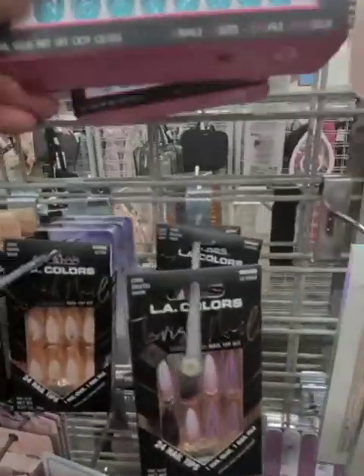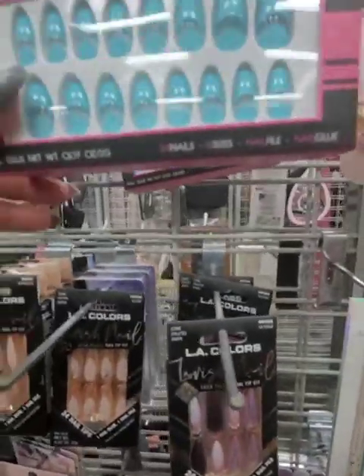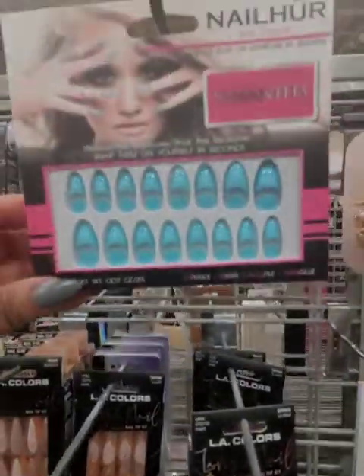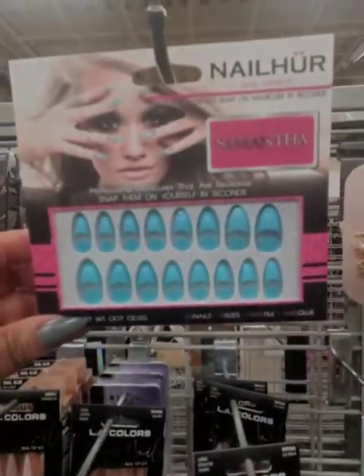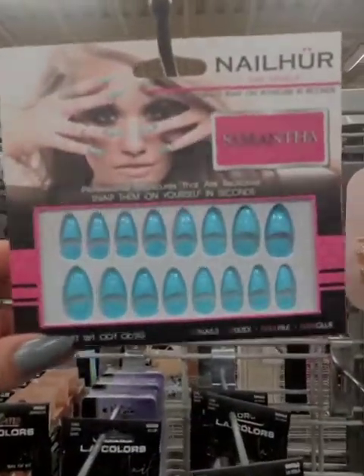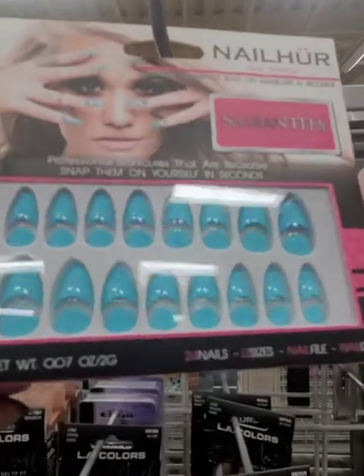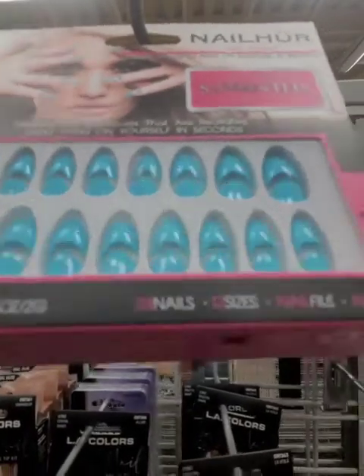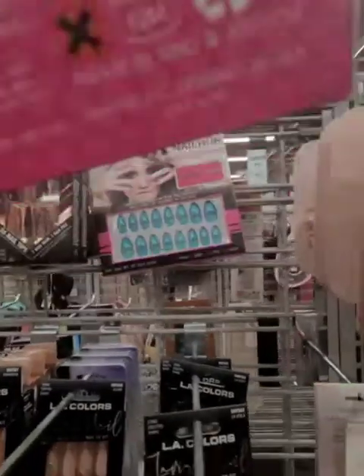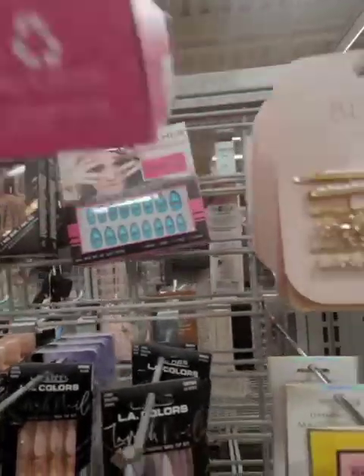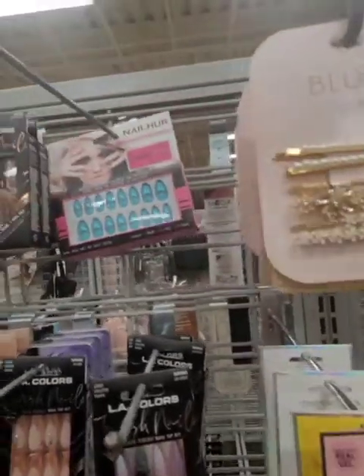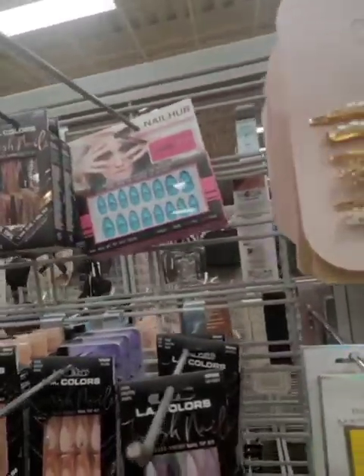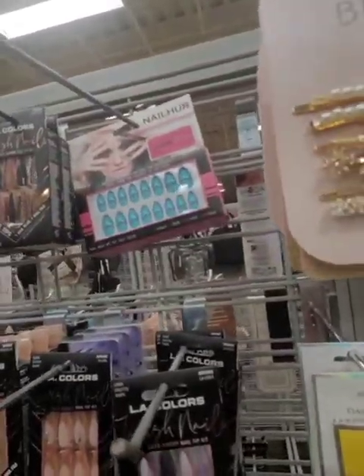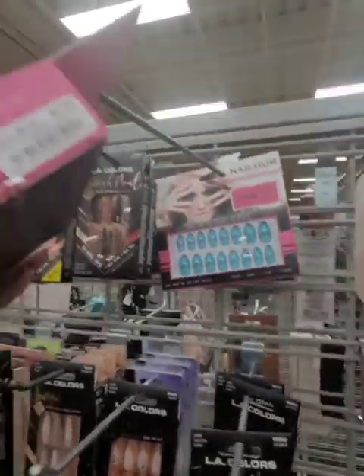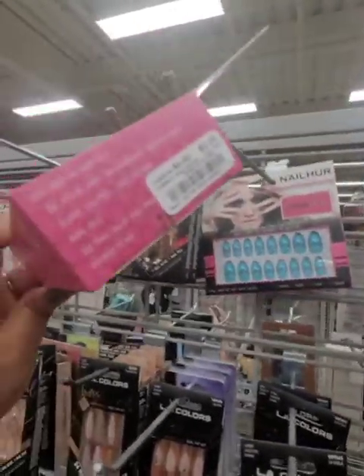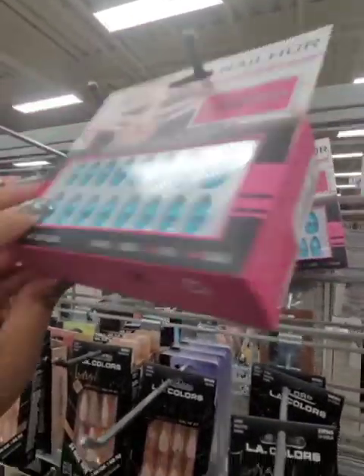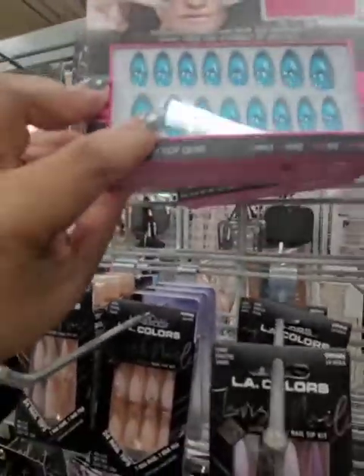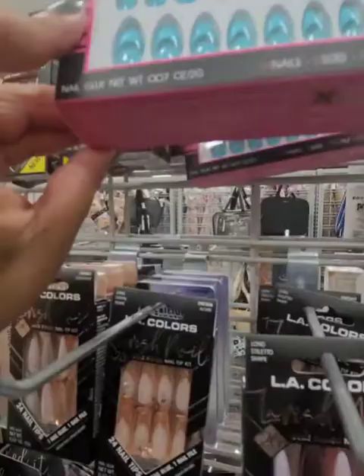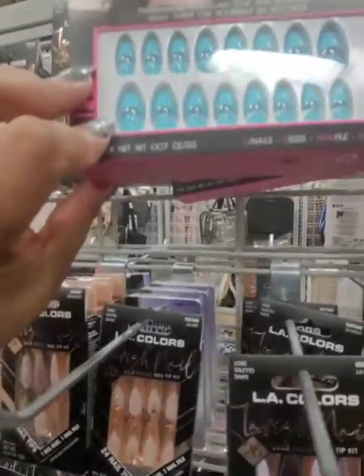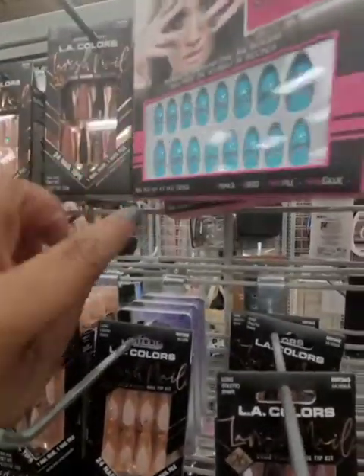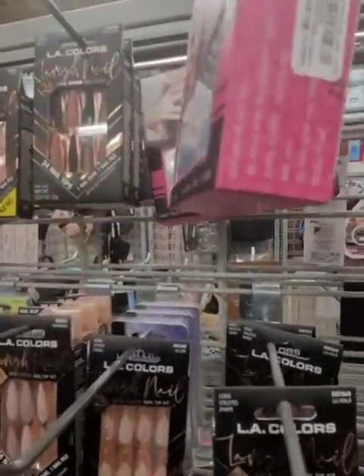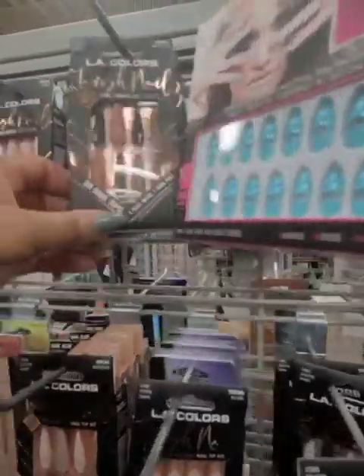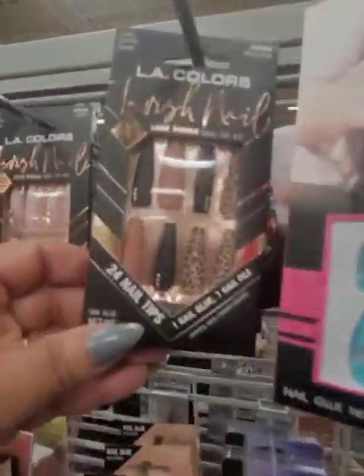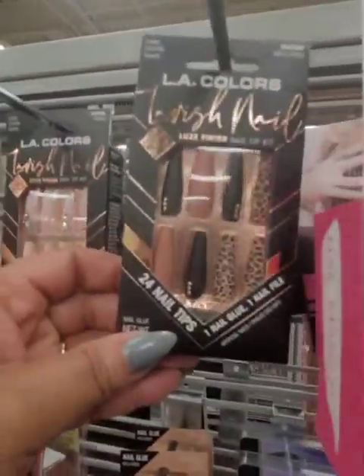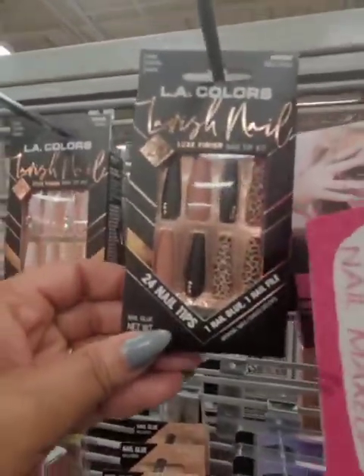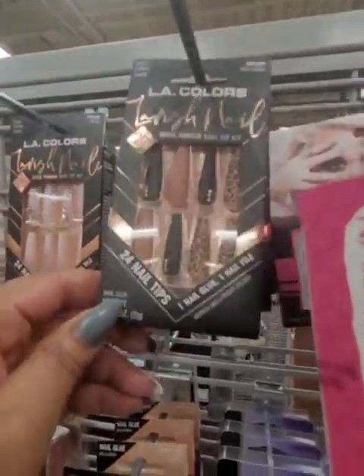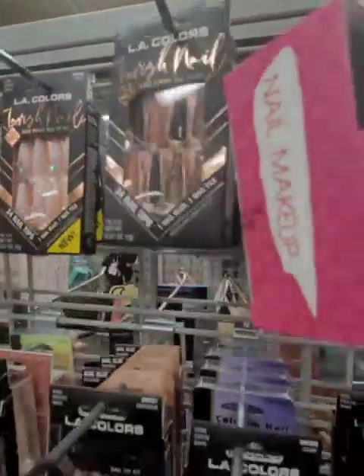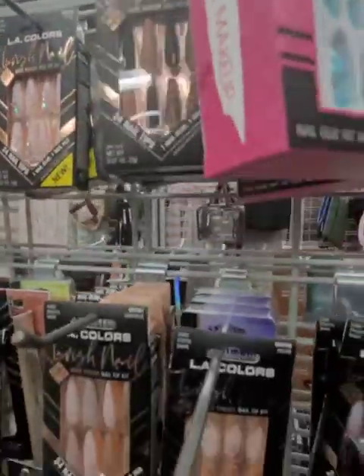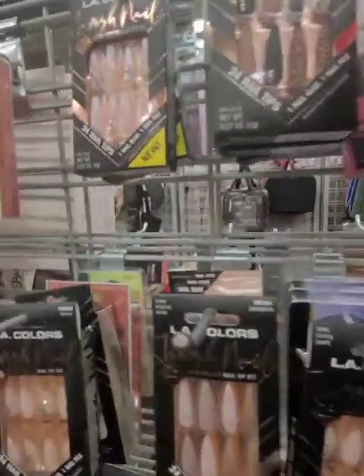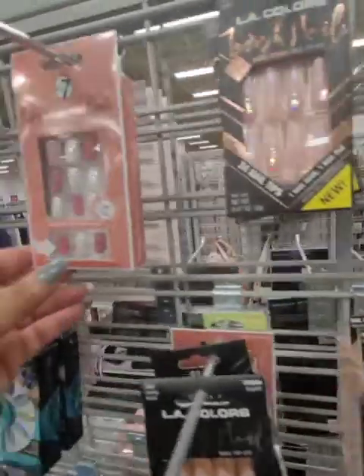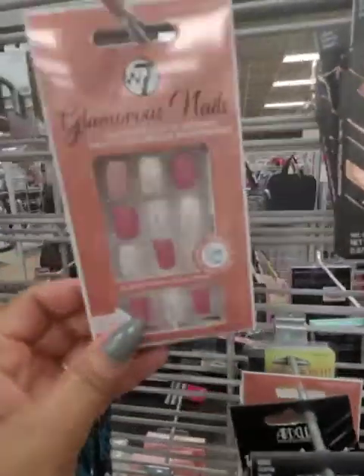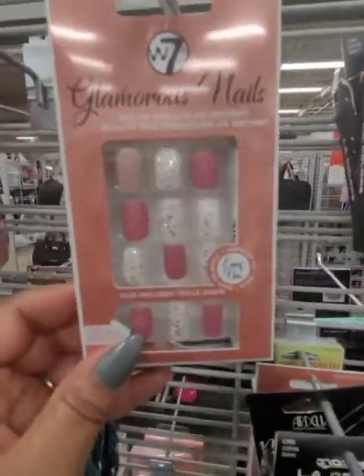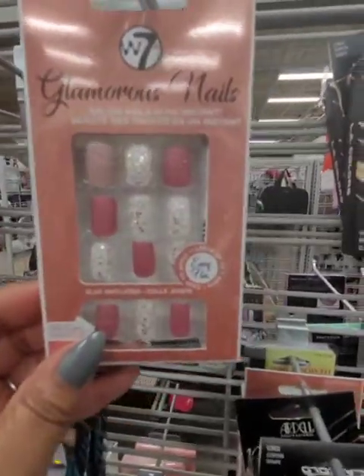Look at these — Nail Her — and these are really cute. $3.99. You can't beat it and you get 24 nails. I just think these are the cutest. Really, really nice.